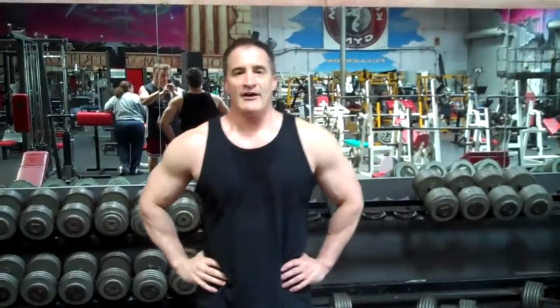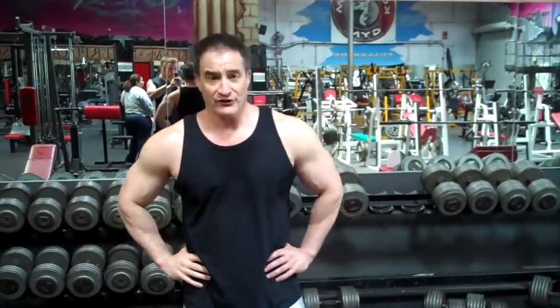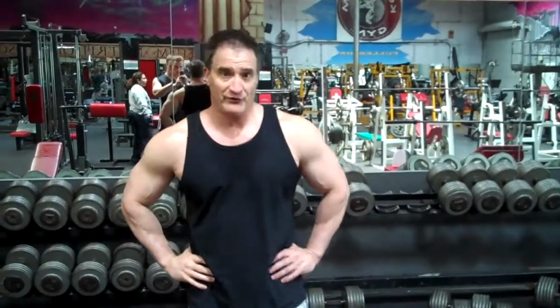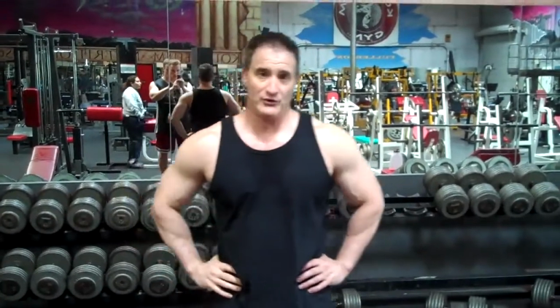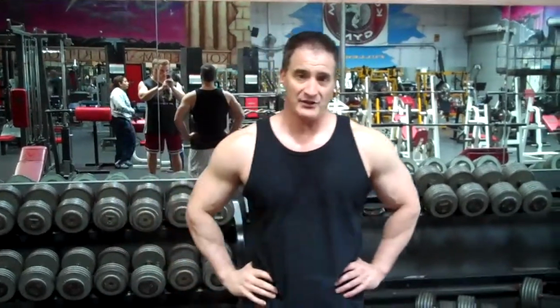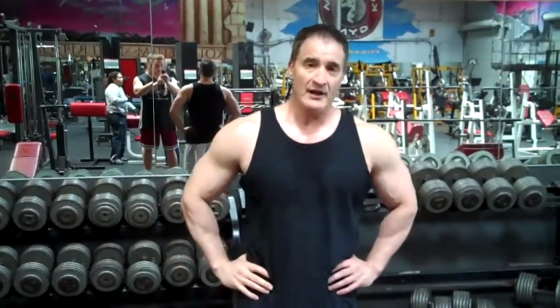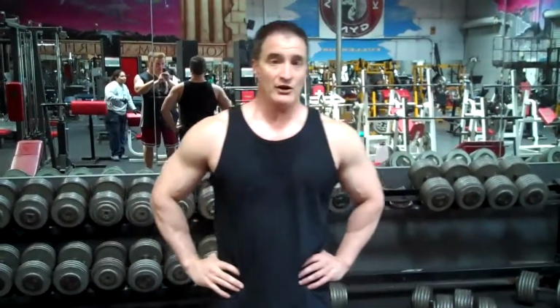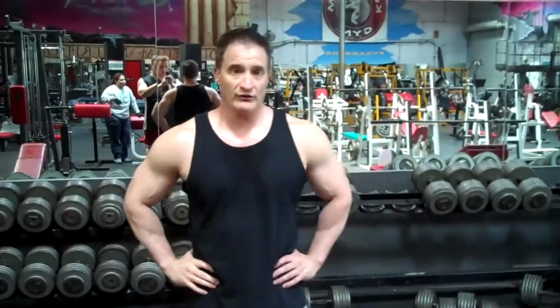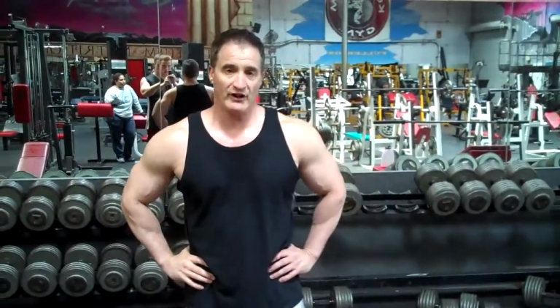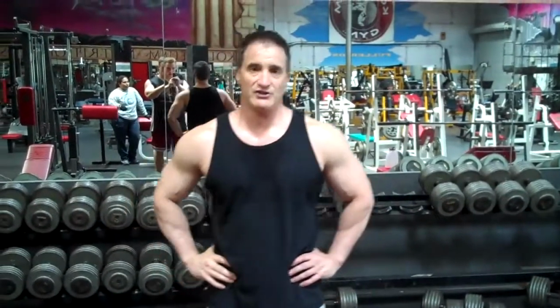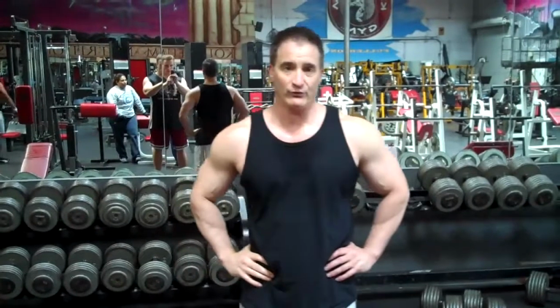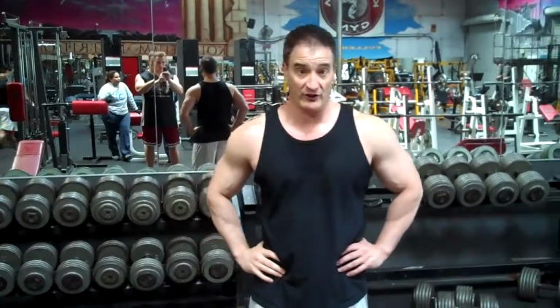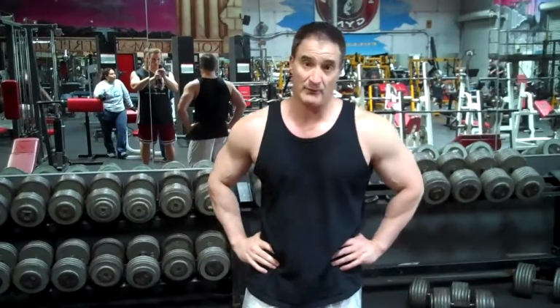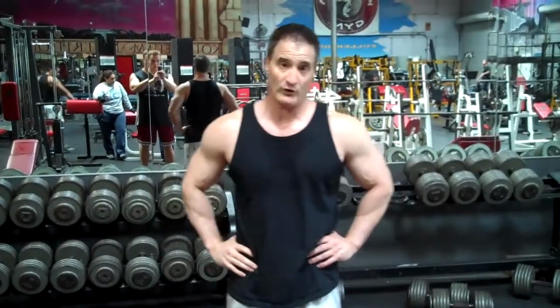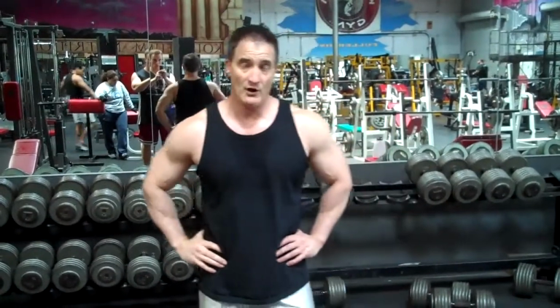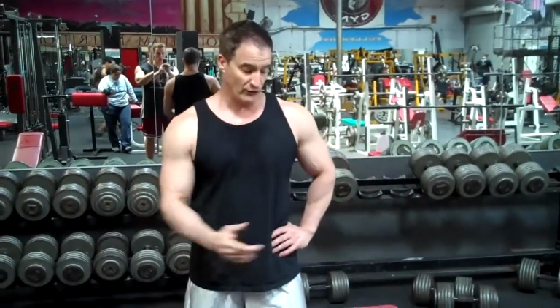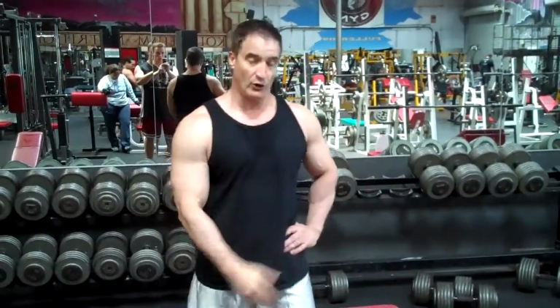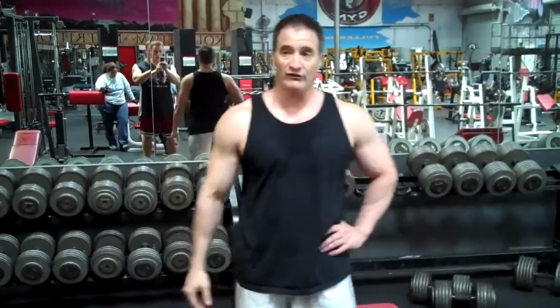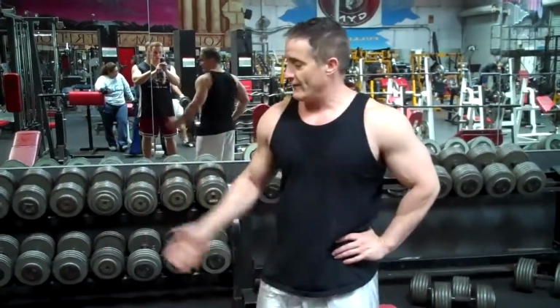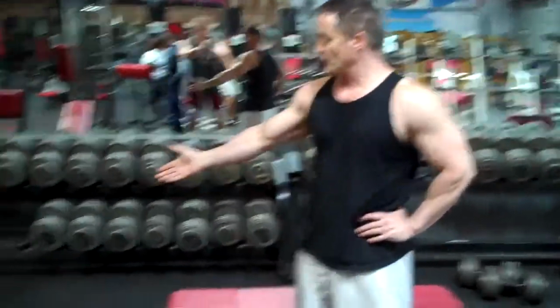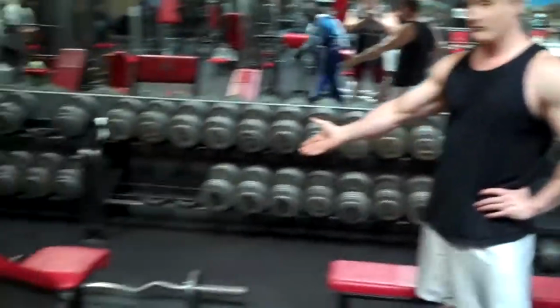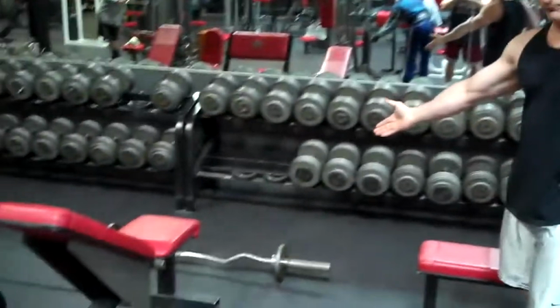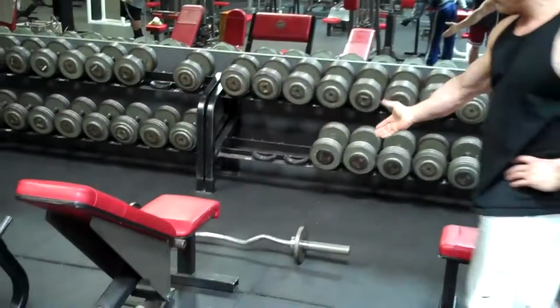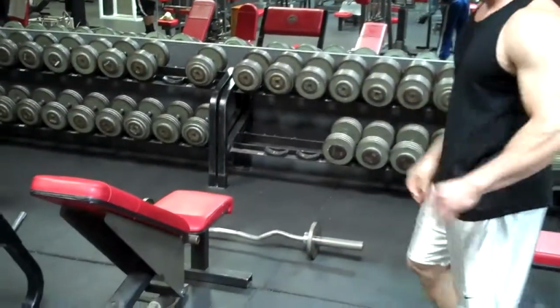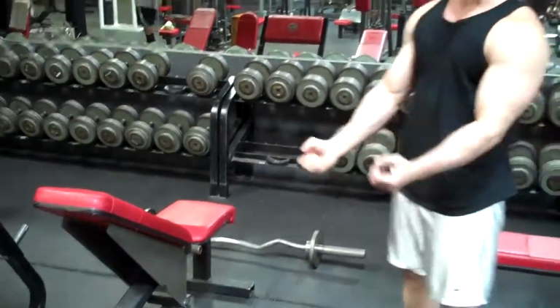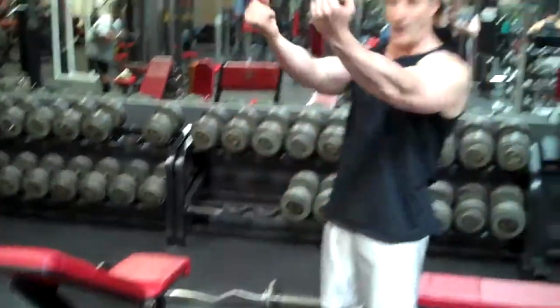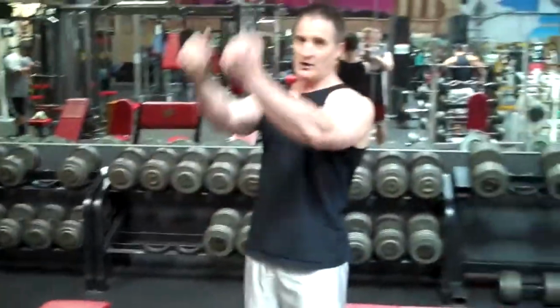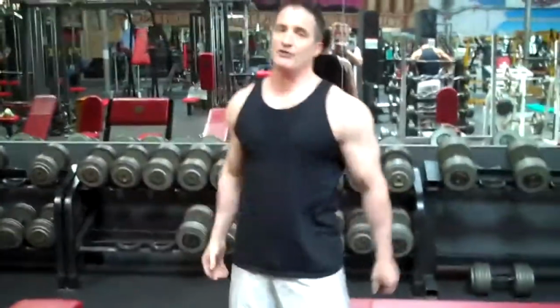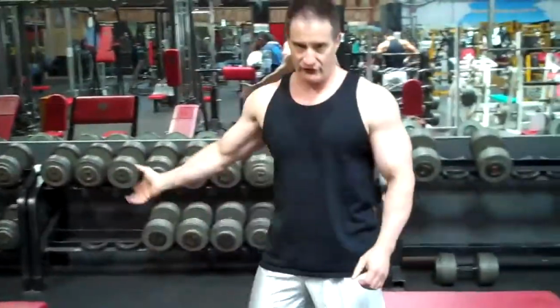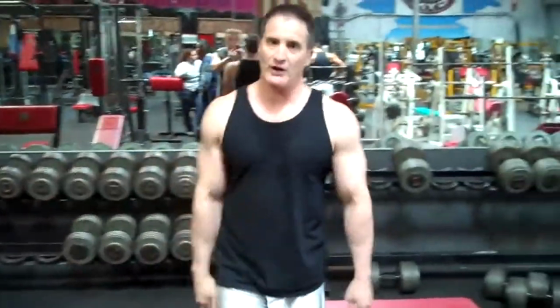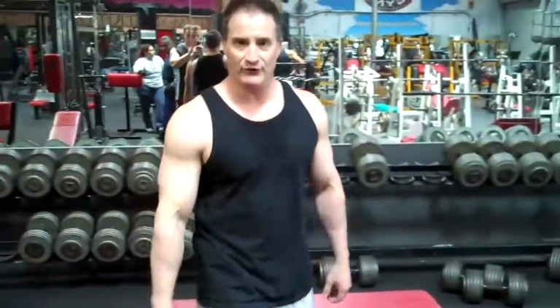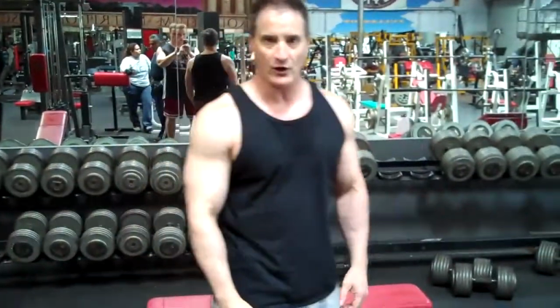Hey everyone, this is Tim with Fit True. How you doing? We're going to do a superset here for chest — we're just finishing up our chest workout. First we're going to do some pullovers, and then we're going to grab this bar over here and do kind of a pummel-up for the chest. You'll see what I mean as soon as we get going.